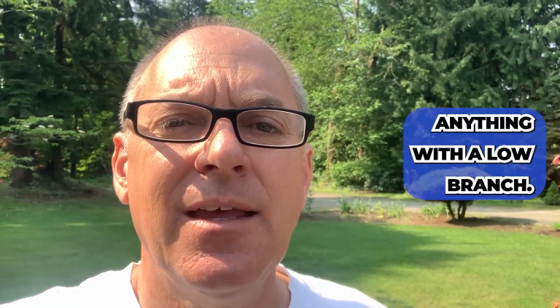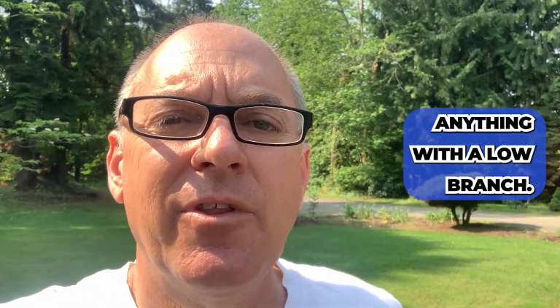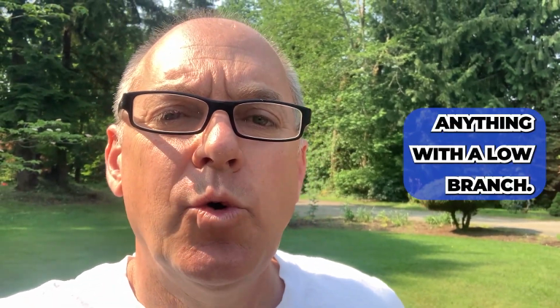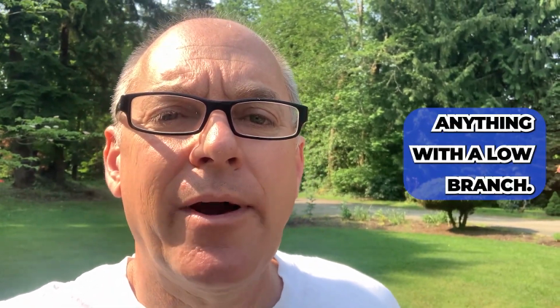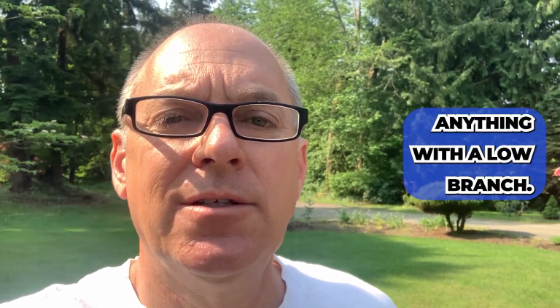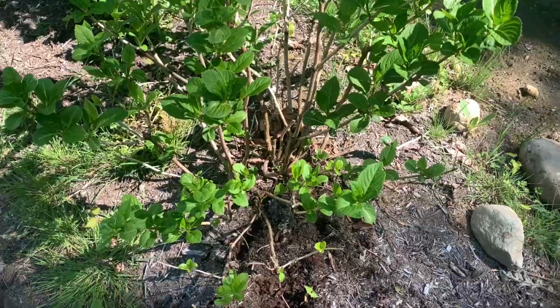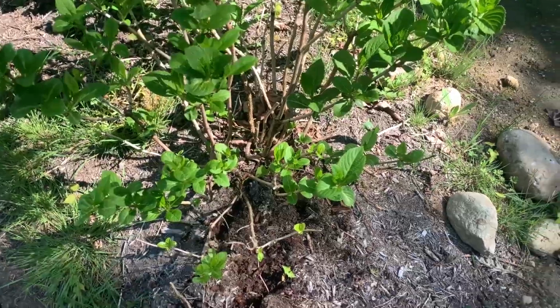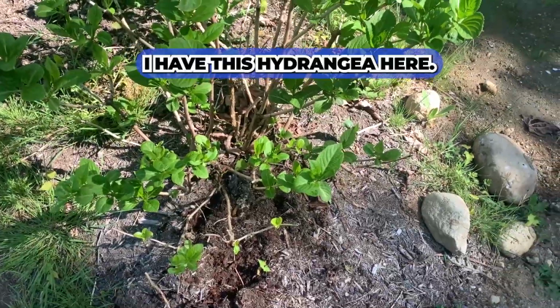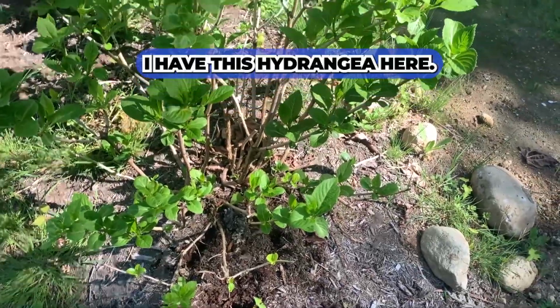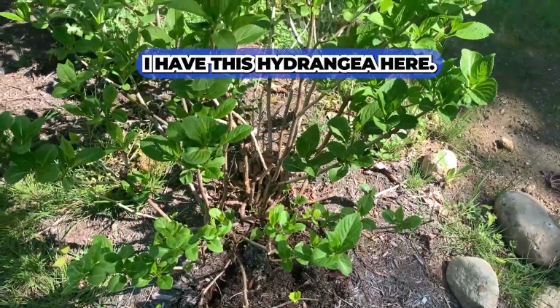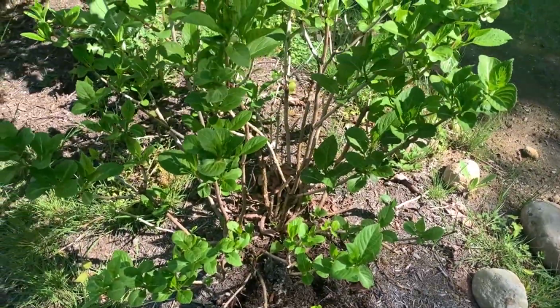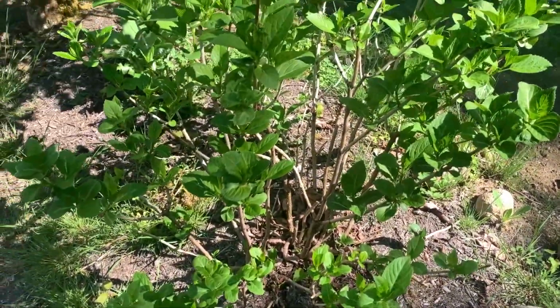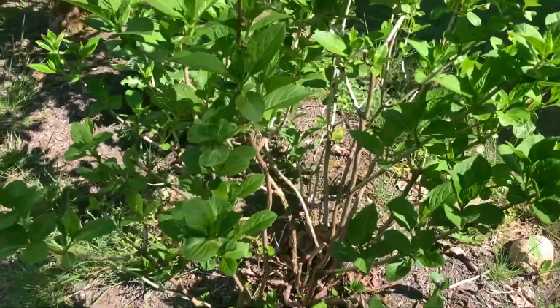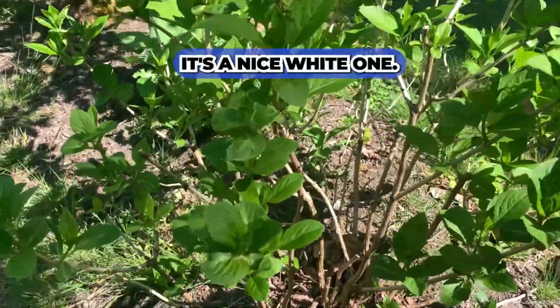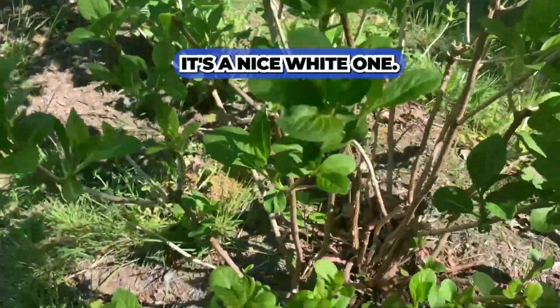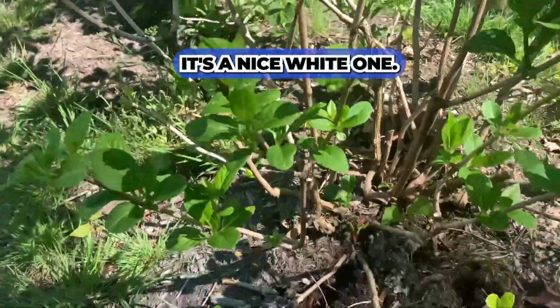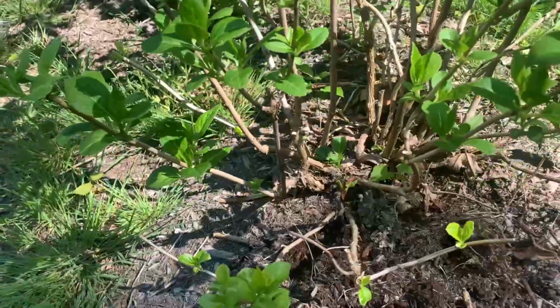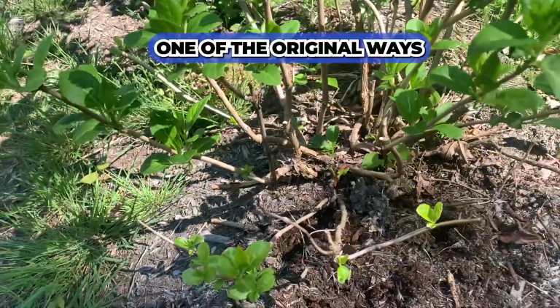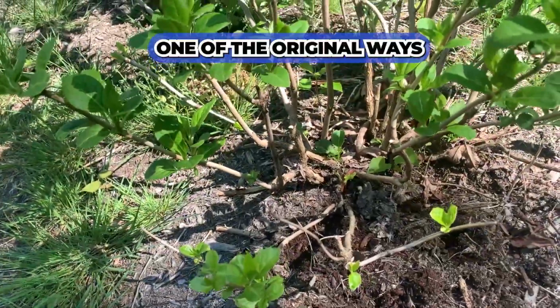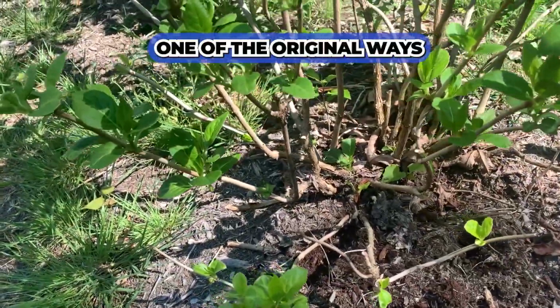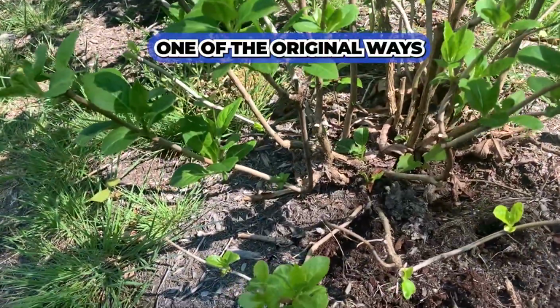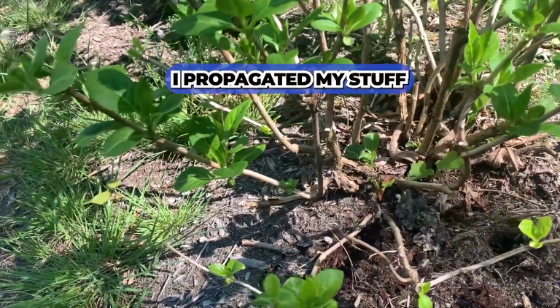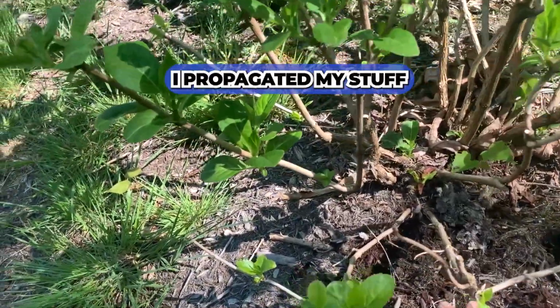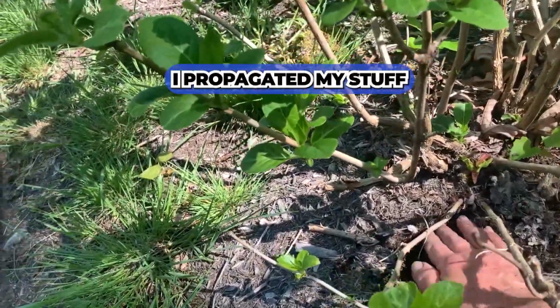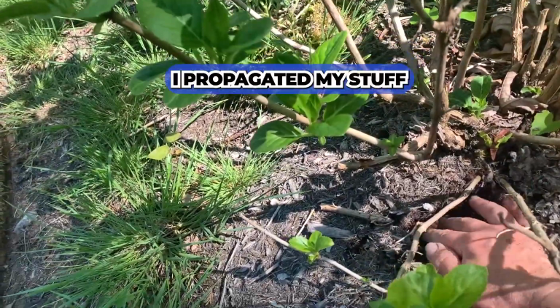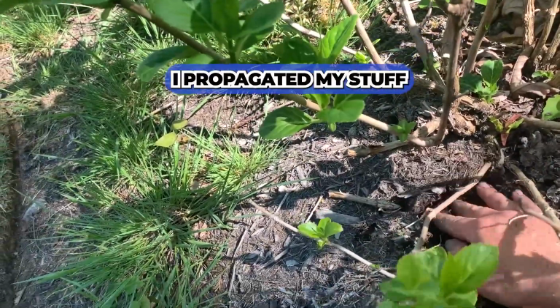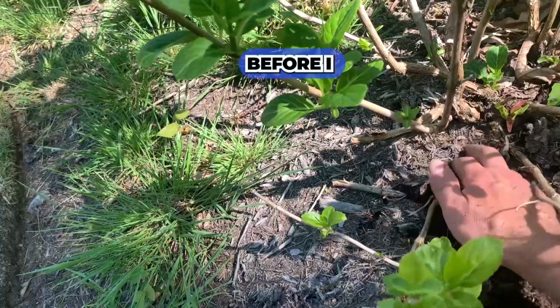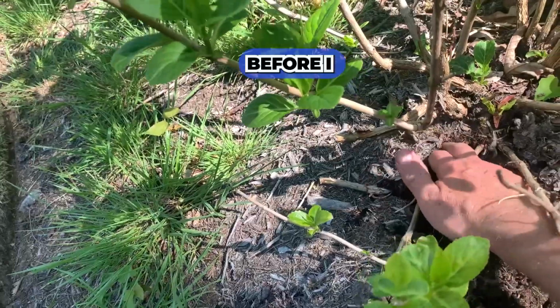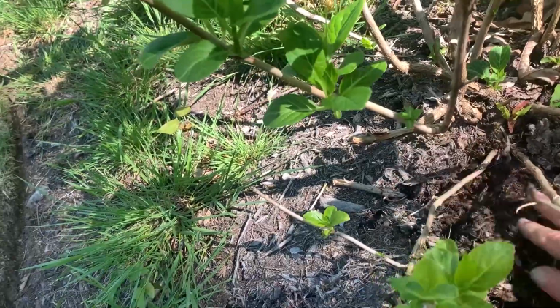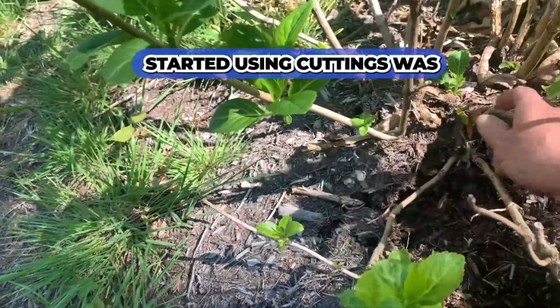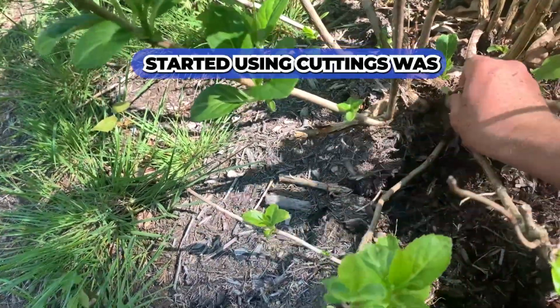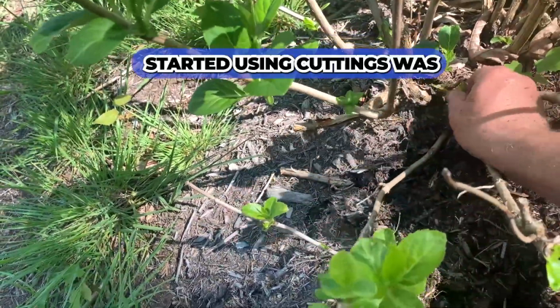Anything with a low branch works. I have this hydrangea here — it's a nice white one. One of the original ways I propagated my stuff before I started using cuttings was this method.